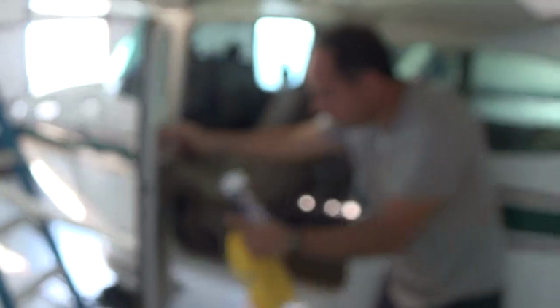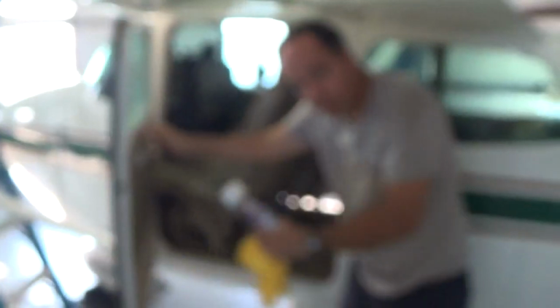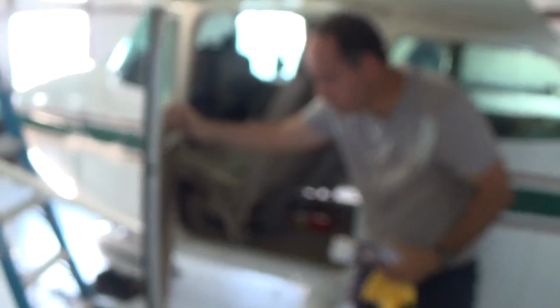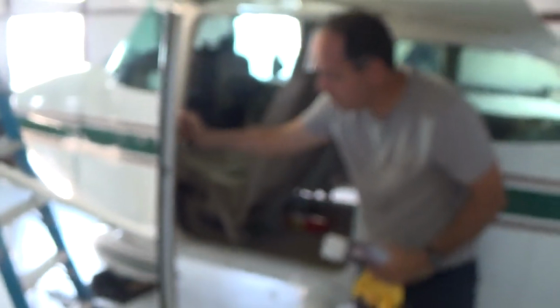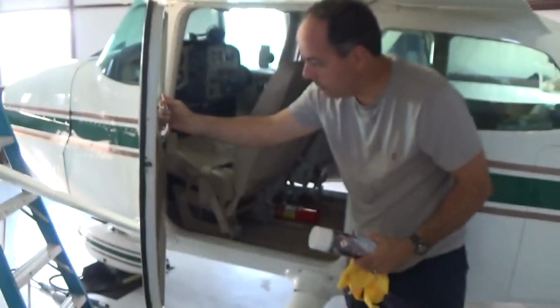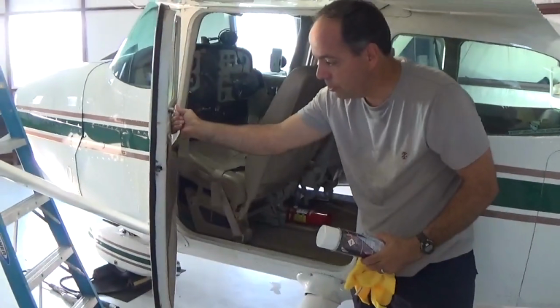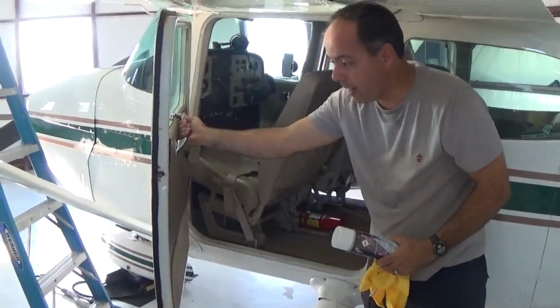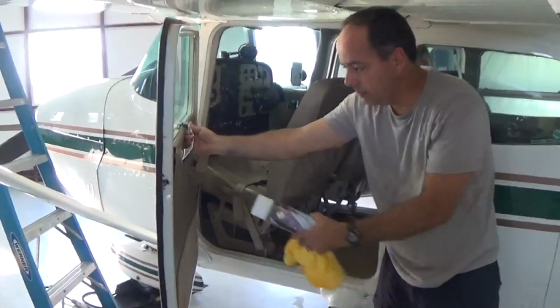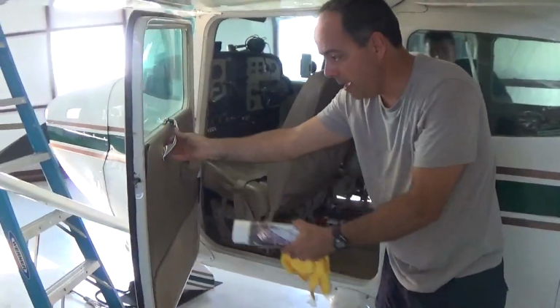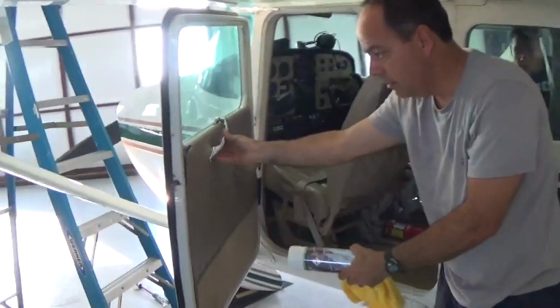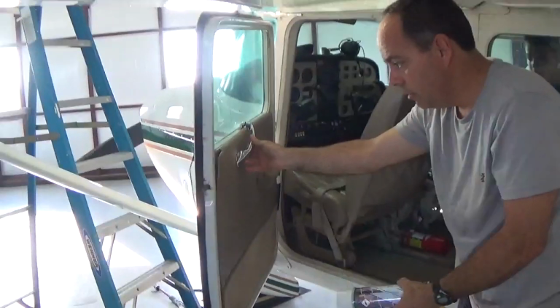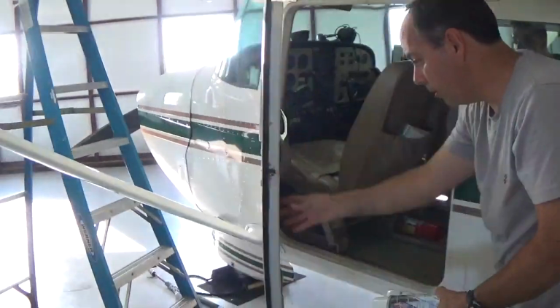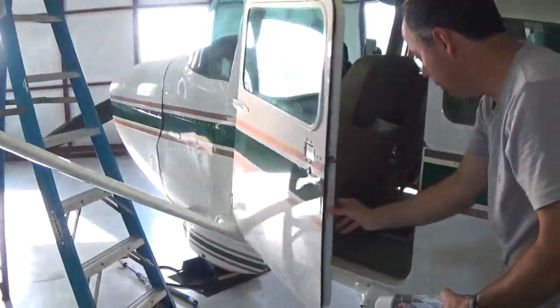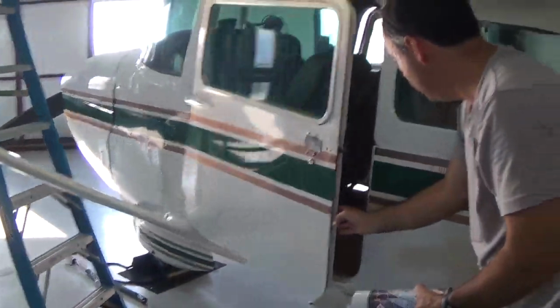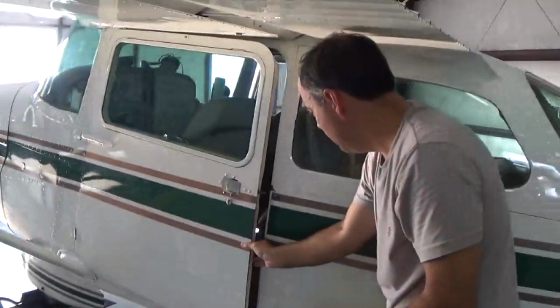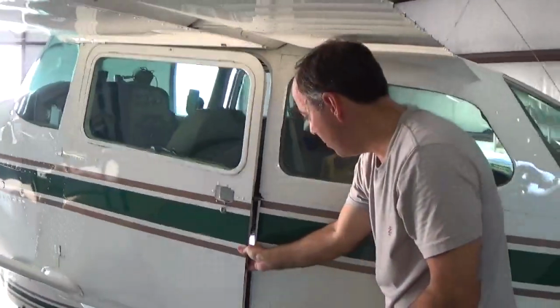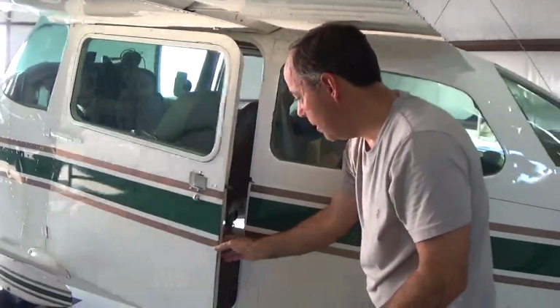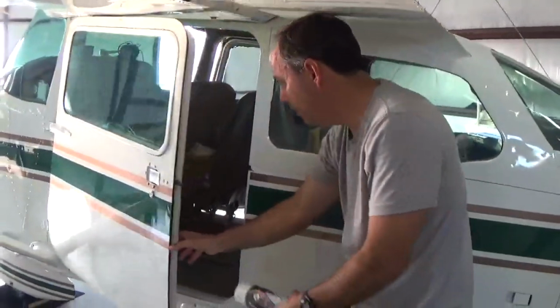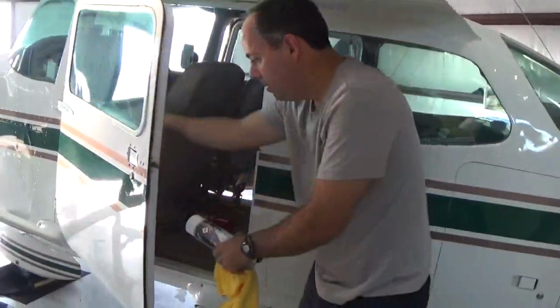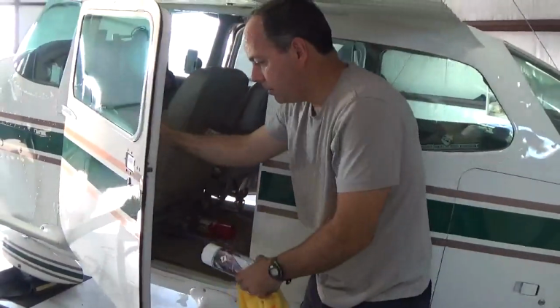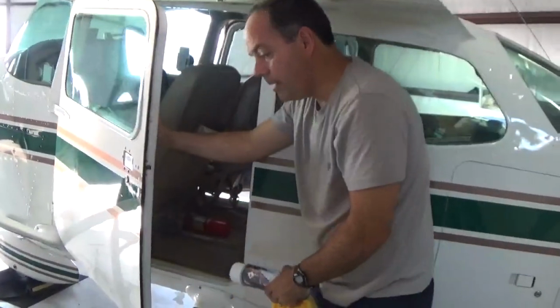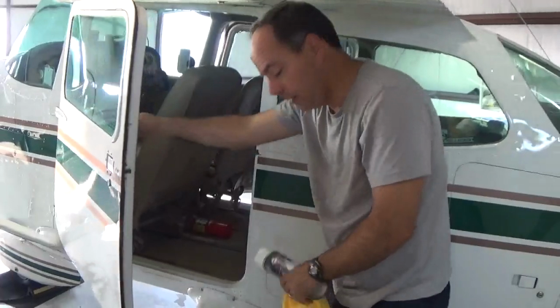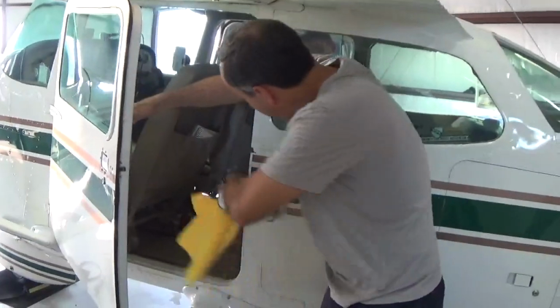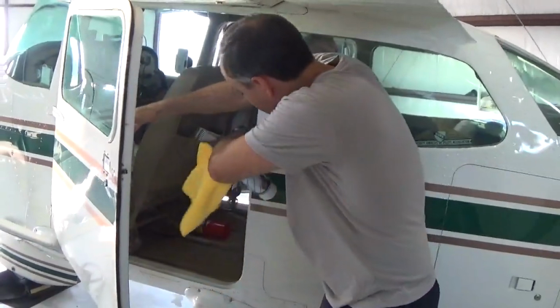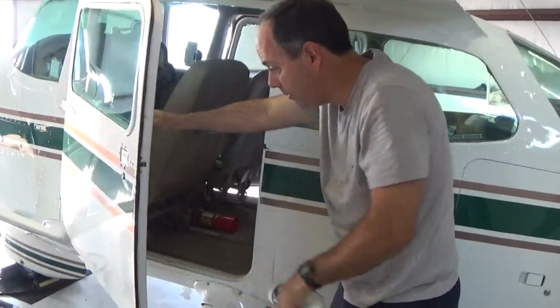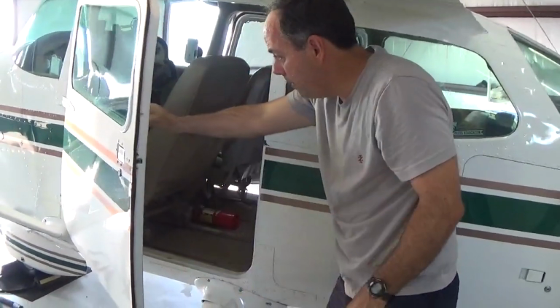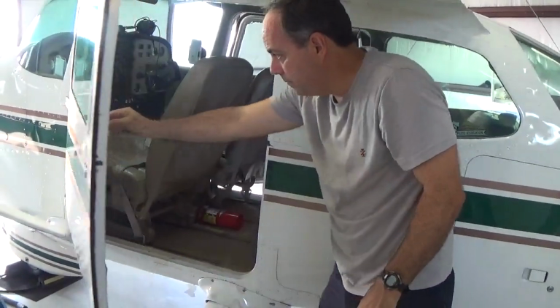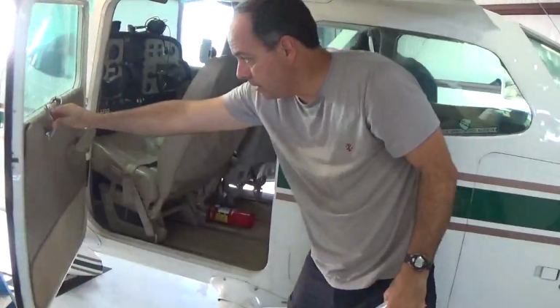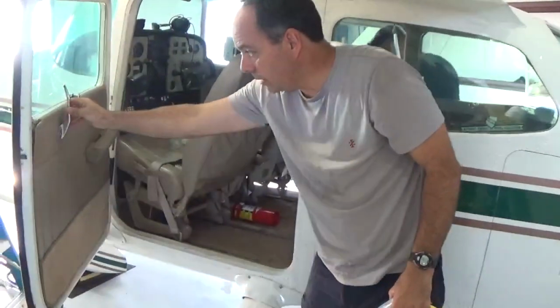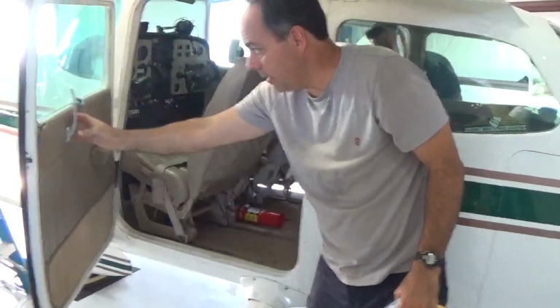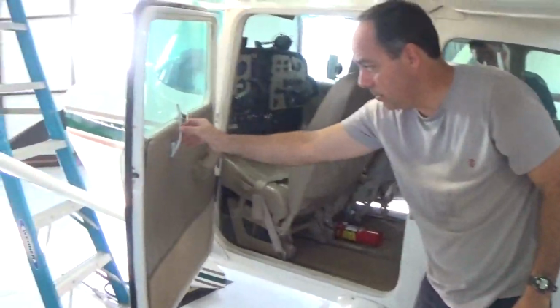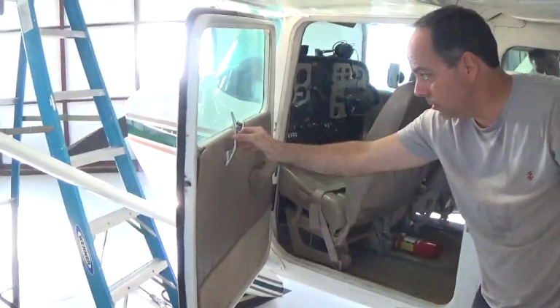See this latch here? It's too far out like that. When you go to close it, it's gonna bang the metal. If it's all the way in, it's not gonna catch. So this handle needs to be in the 90-degree position.